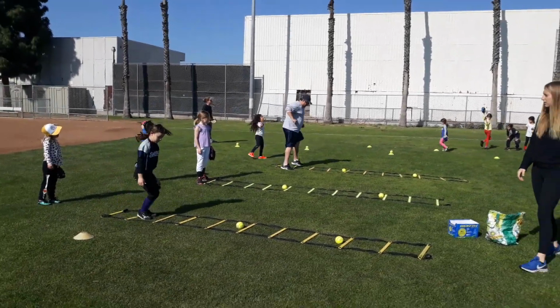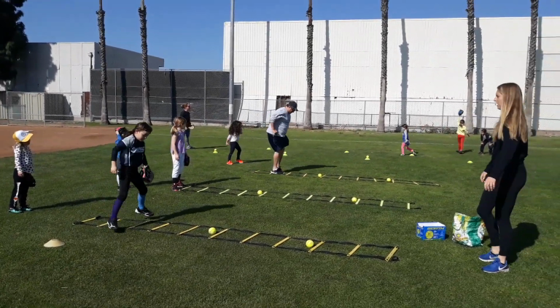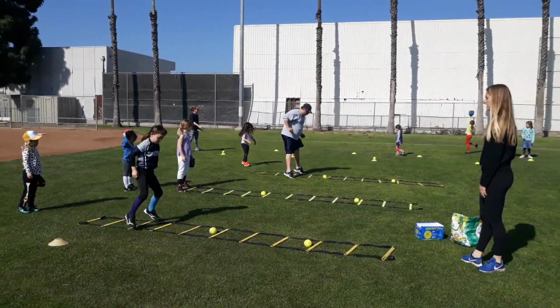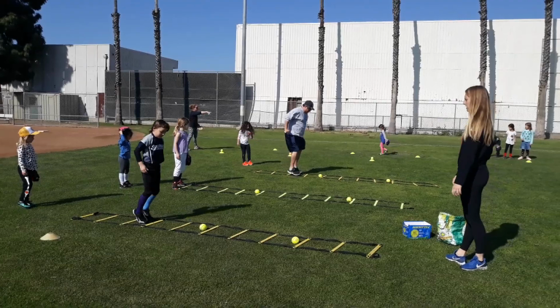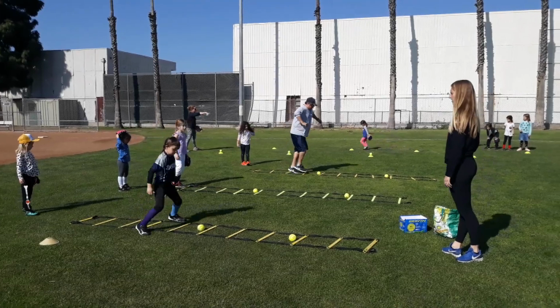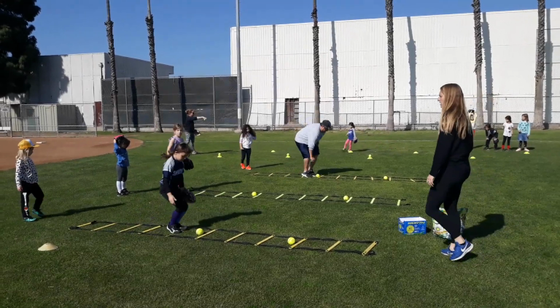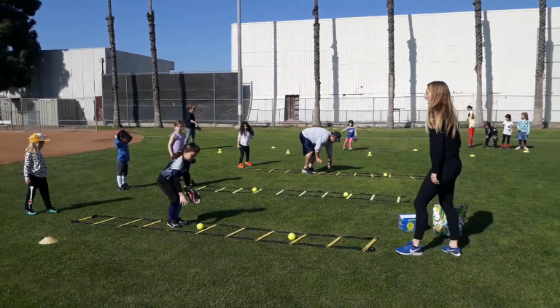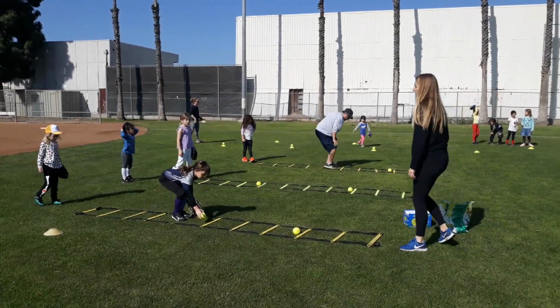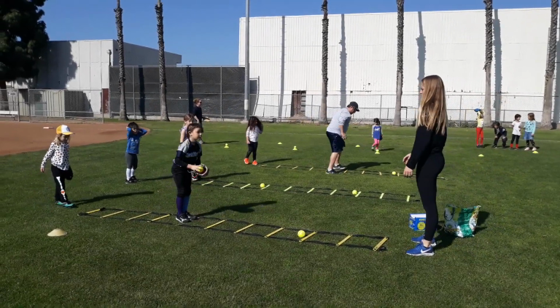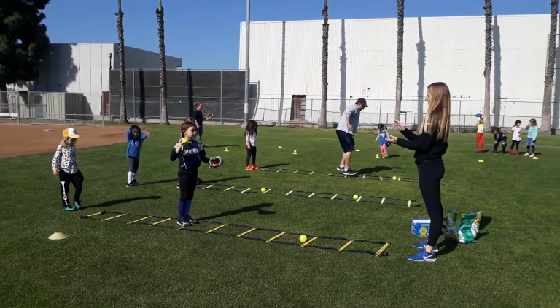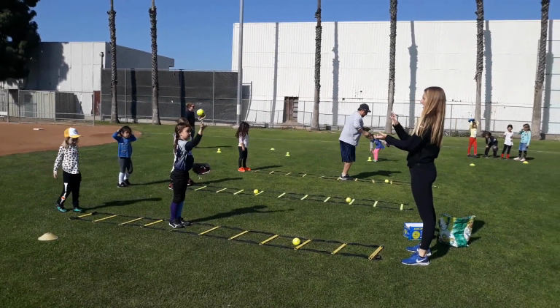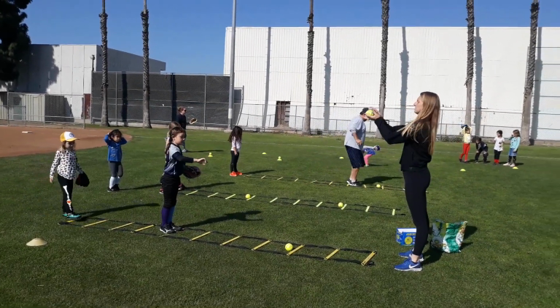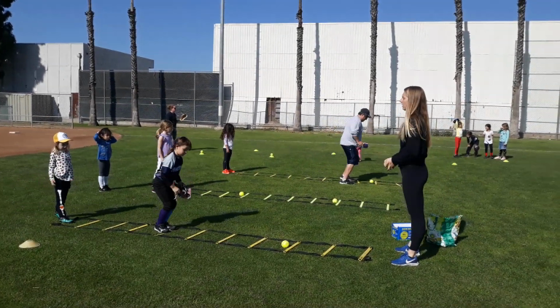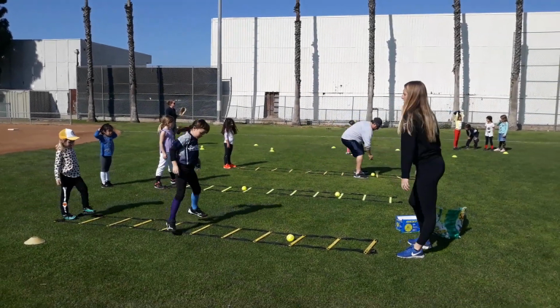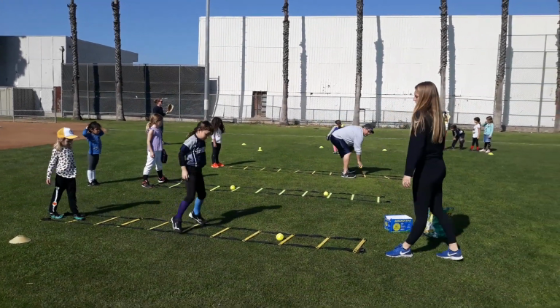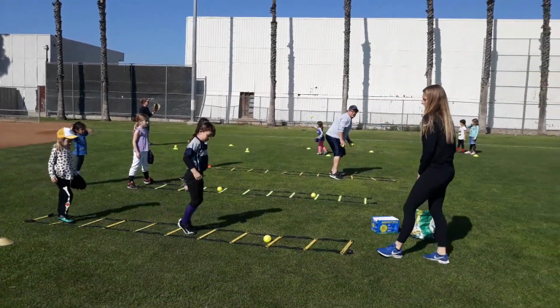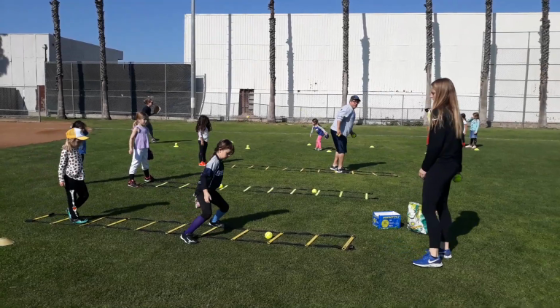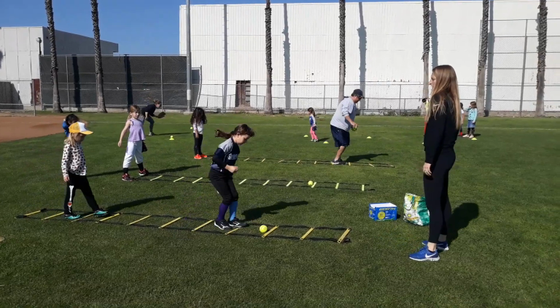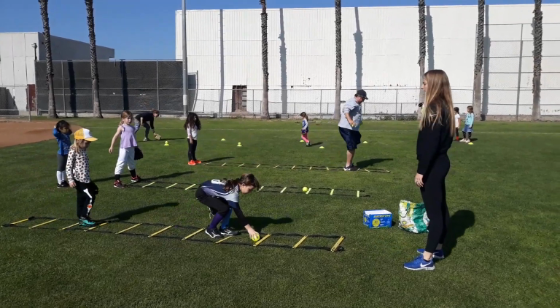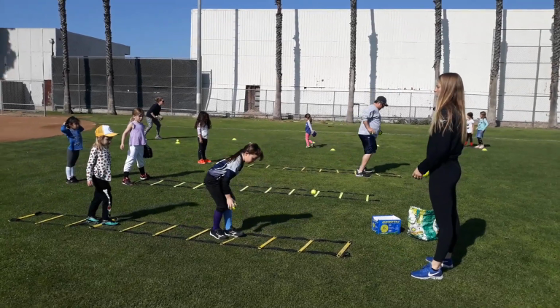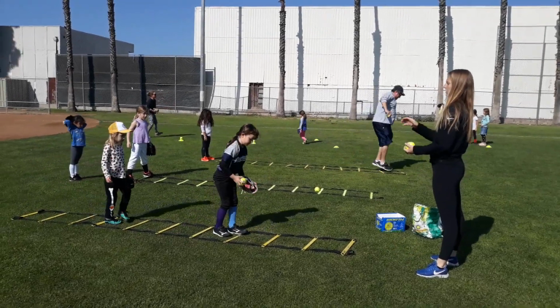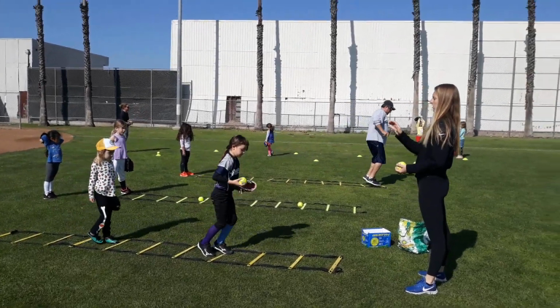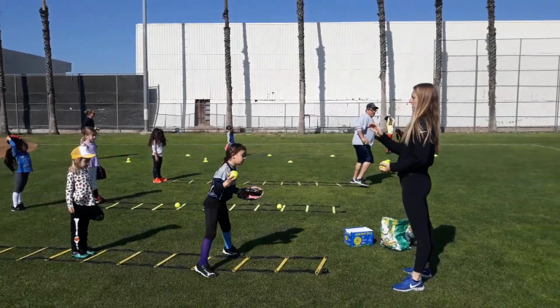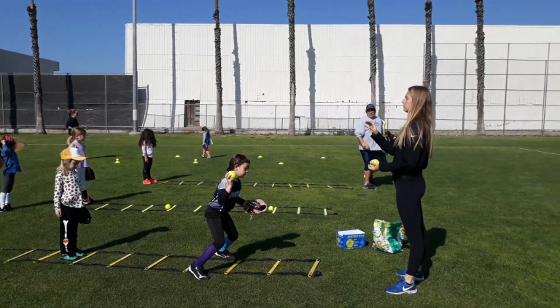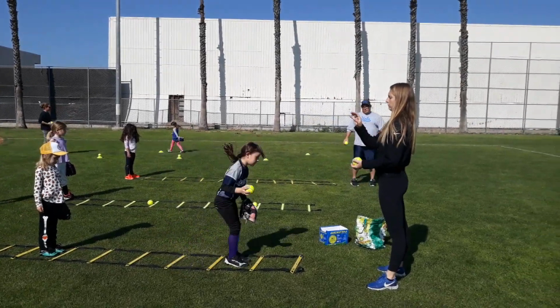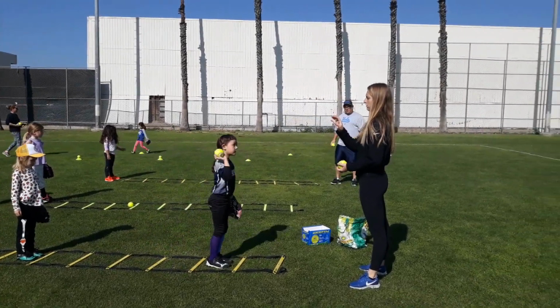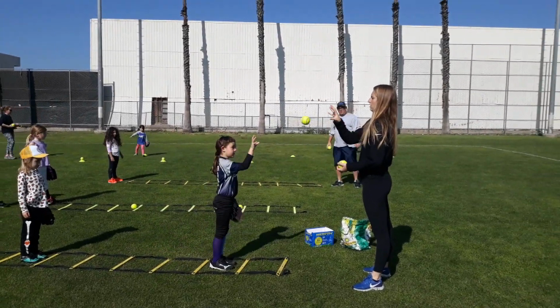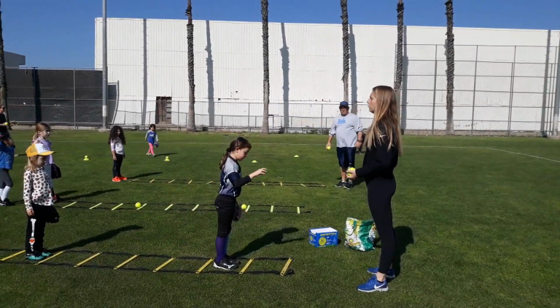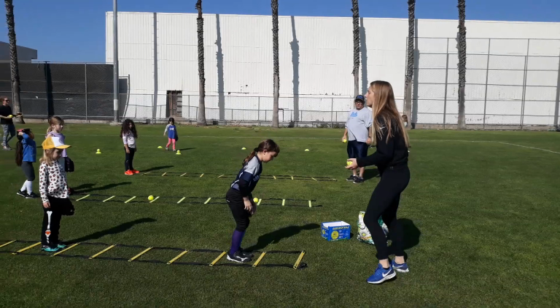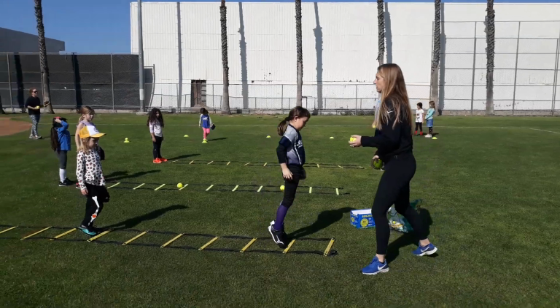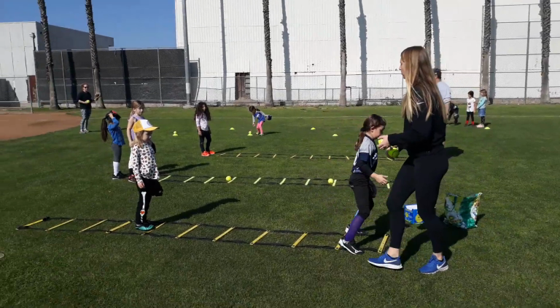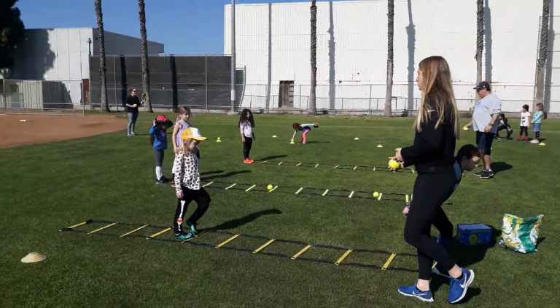Out, one, two. Nice, there we go. Feet out, nice. Then throw. Well done. Good job.